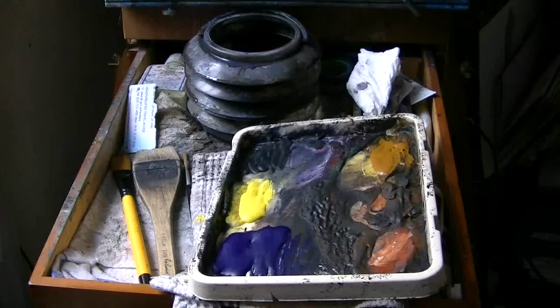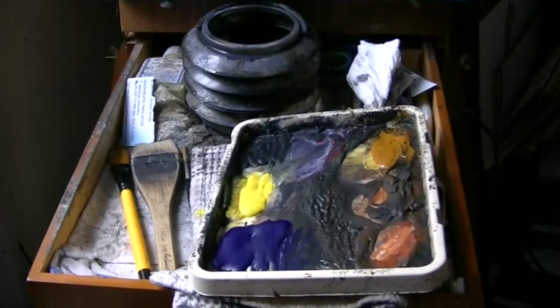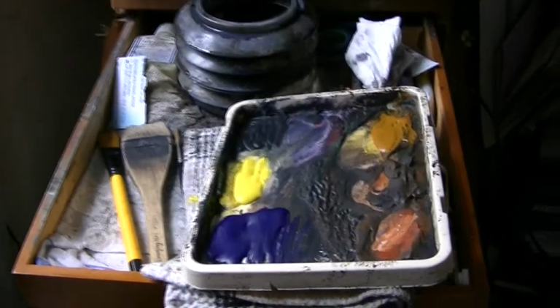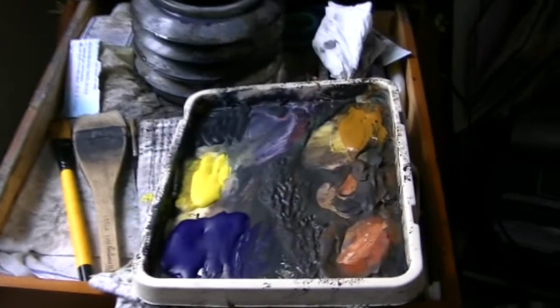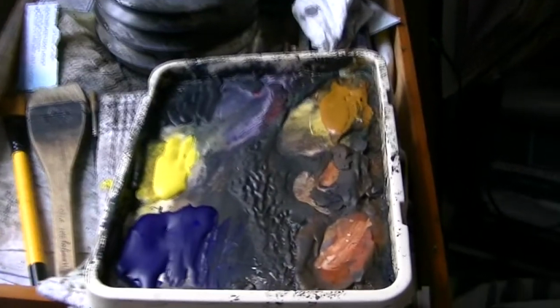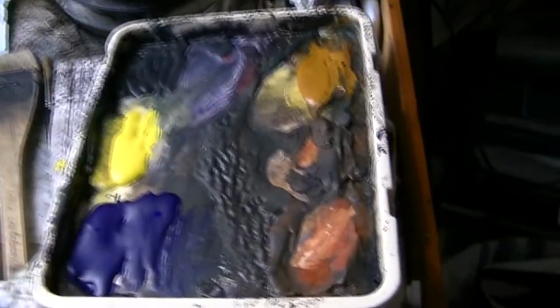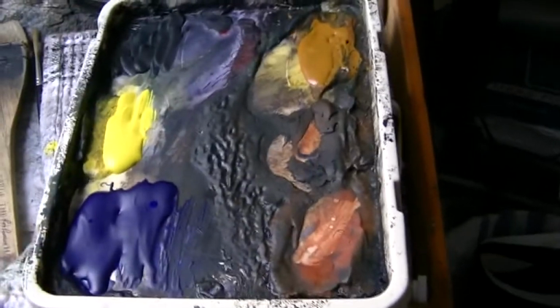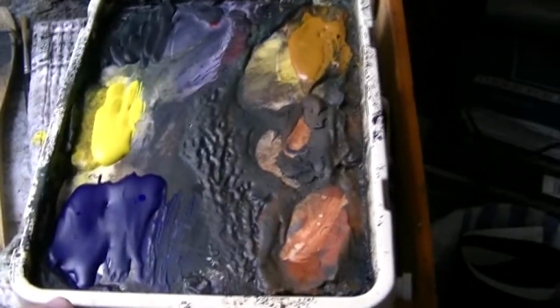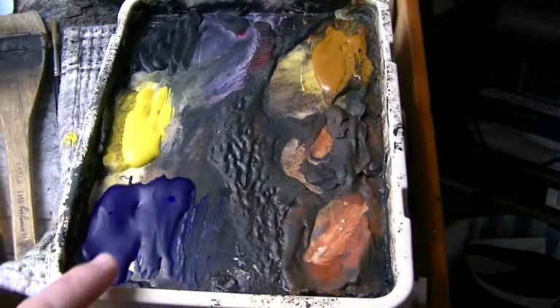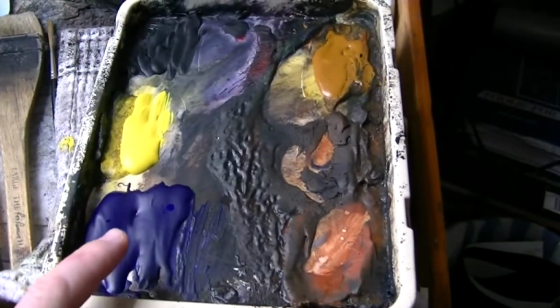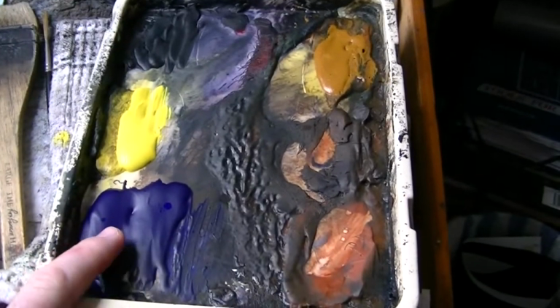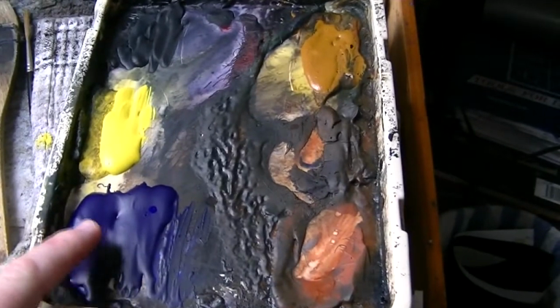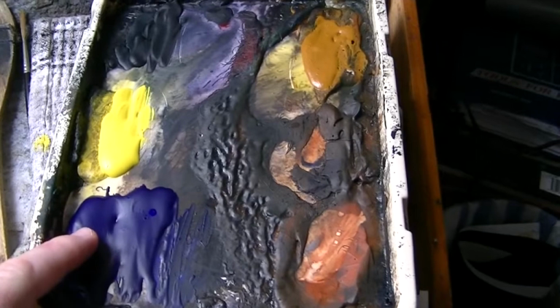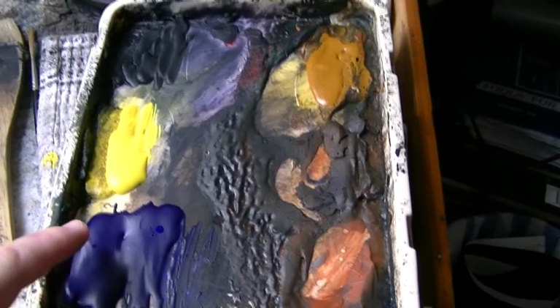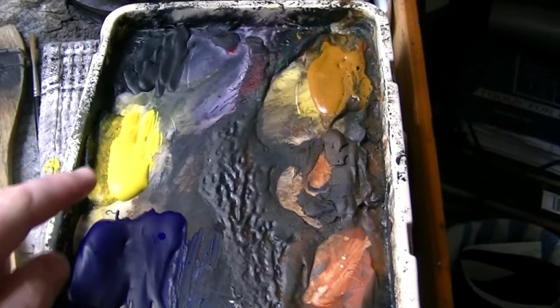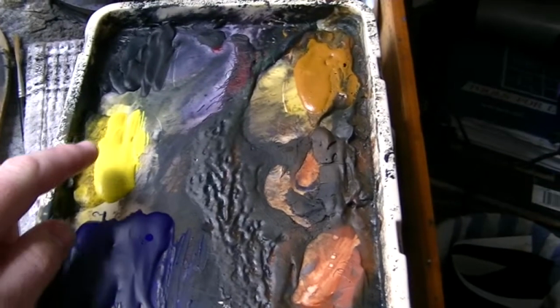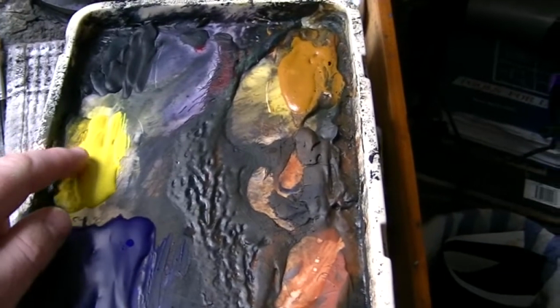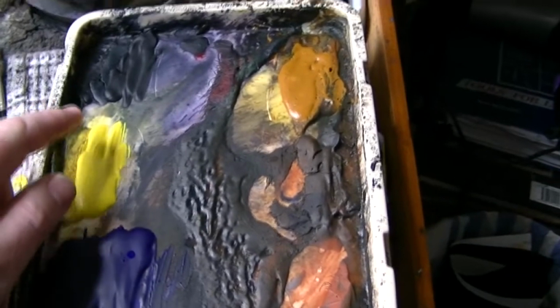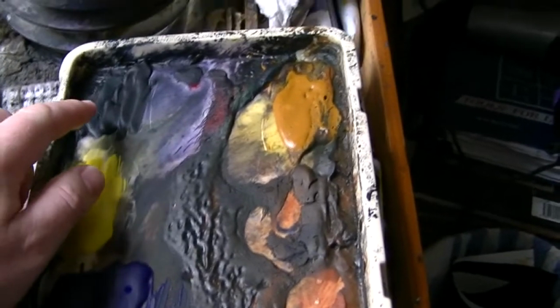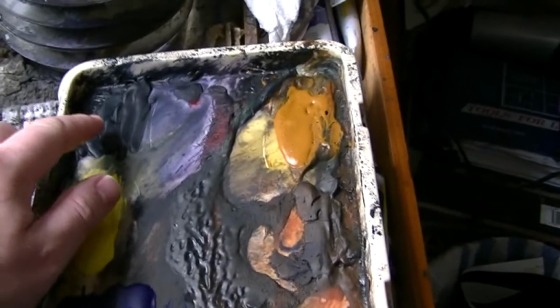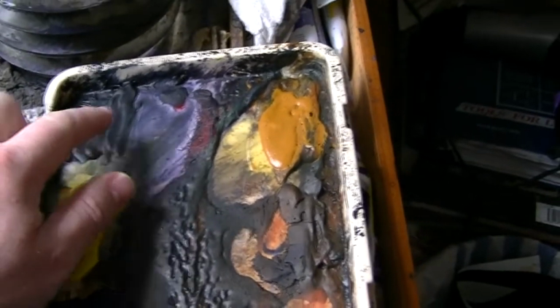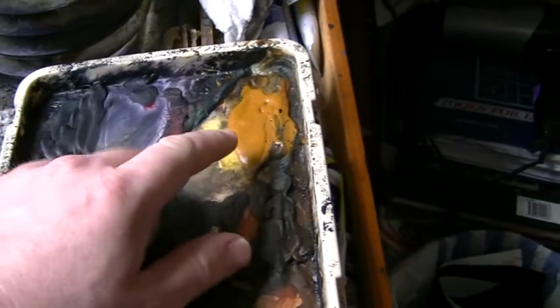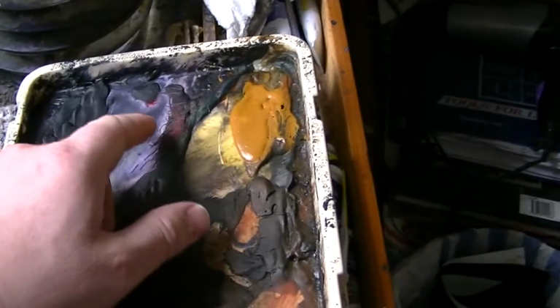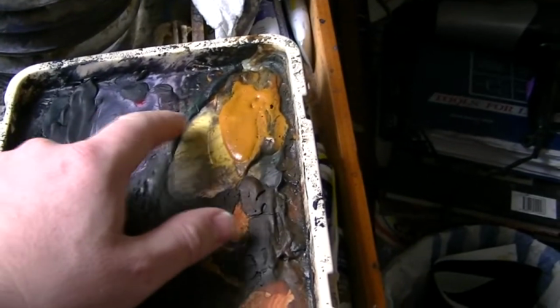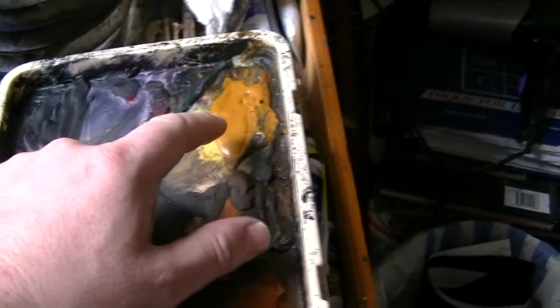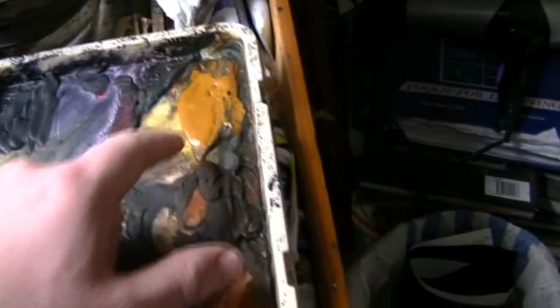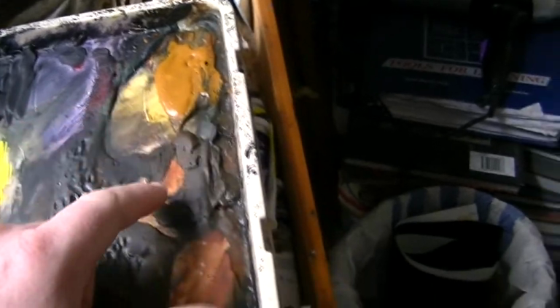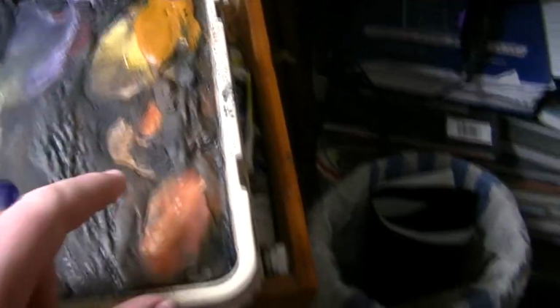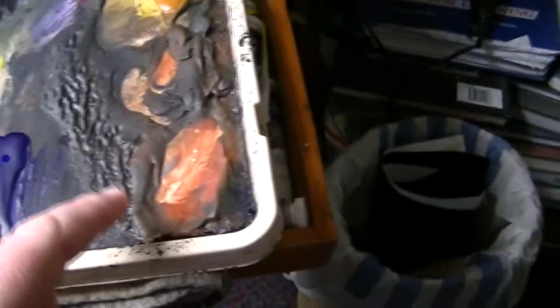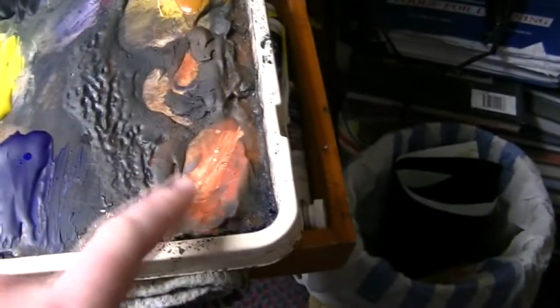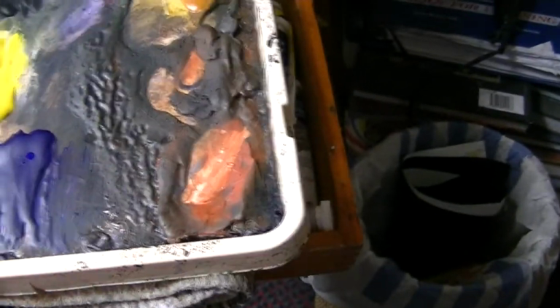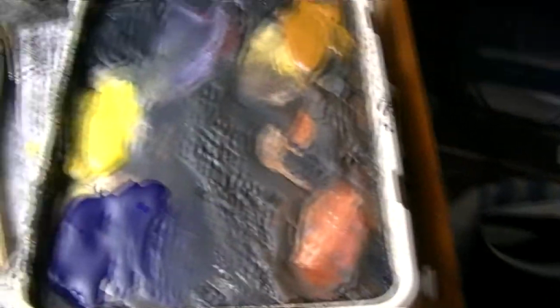I'll just quickly weave through the gear before I start. The palette — I've got the usual colours: Ultramarine, Lemon Yellow, Payne's Grey, Alizarin Crimson, Raw Sienna, Burnt Umber and Light Red.